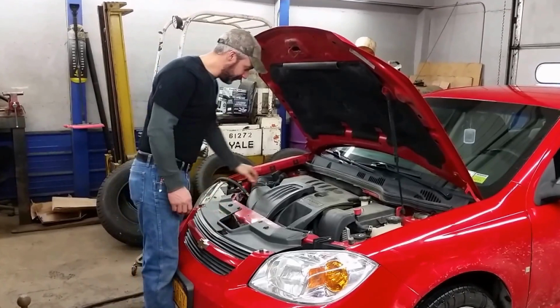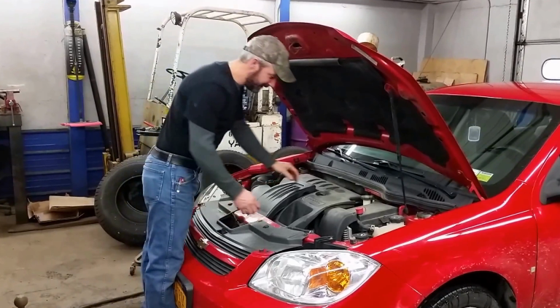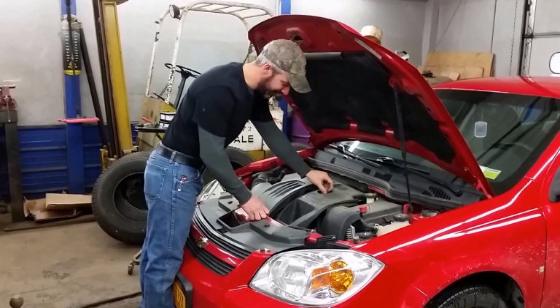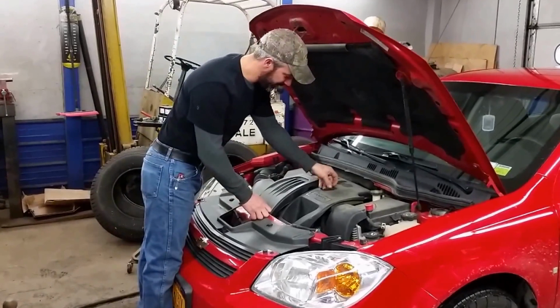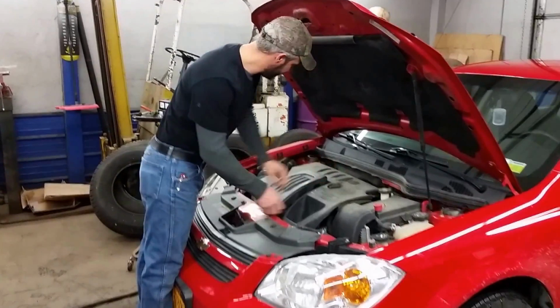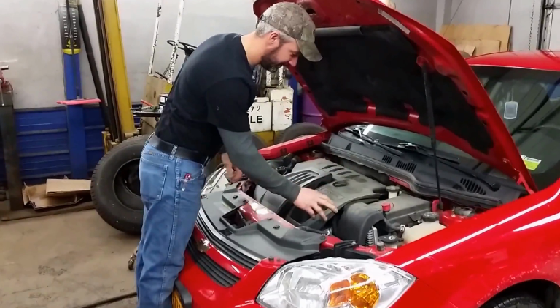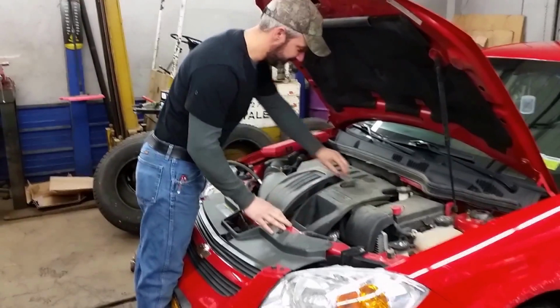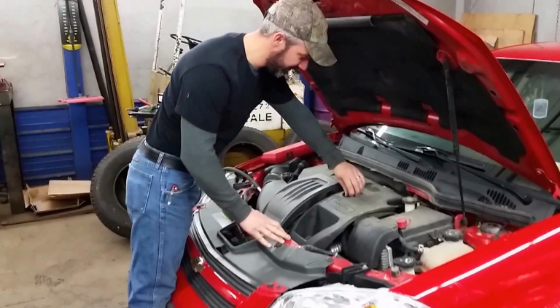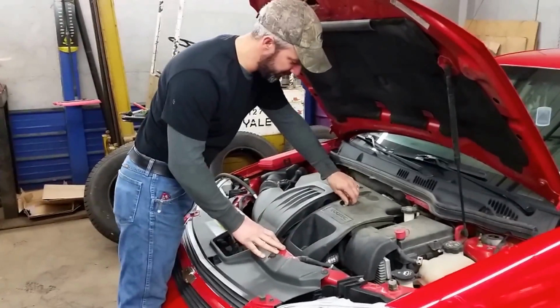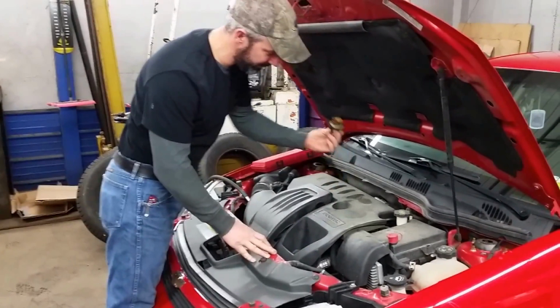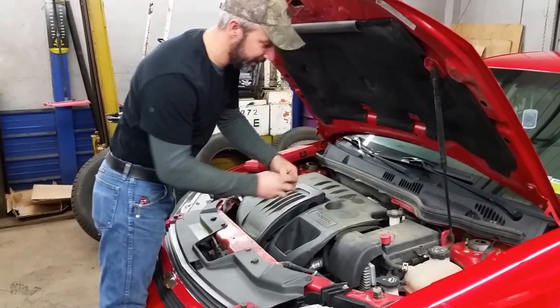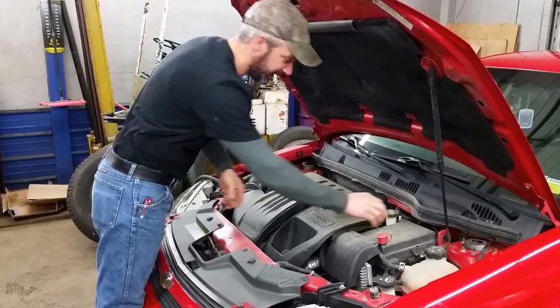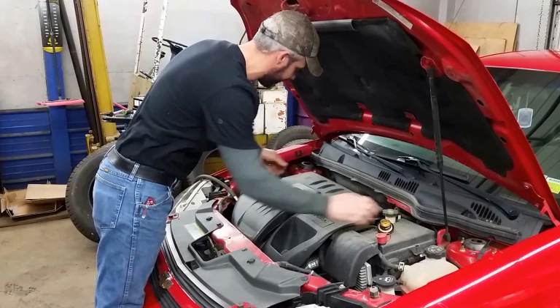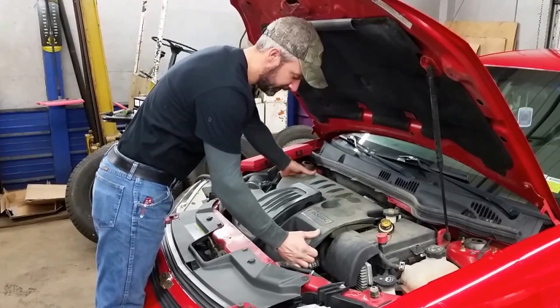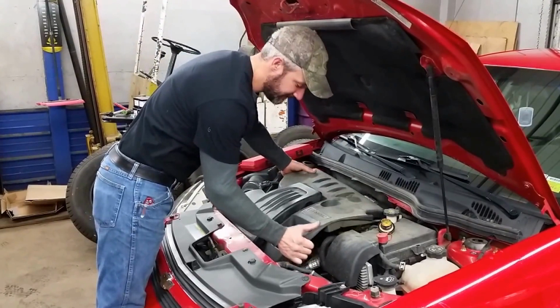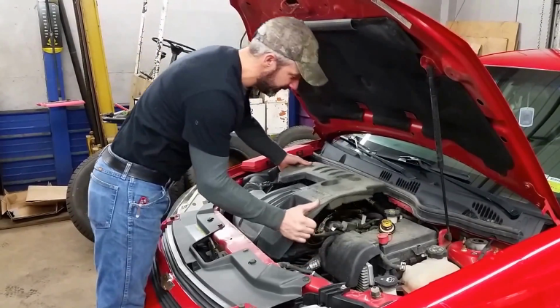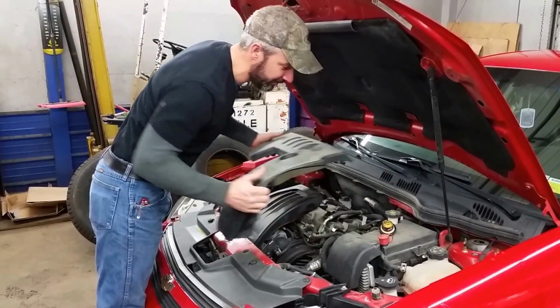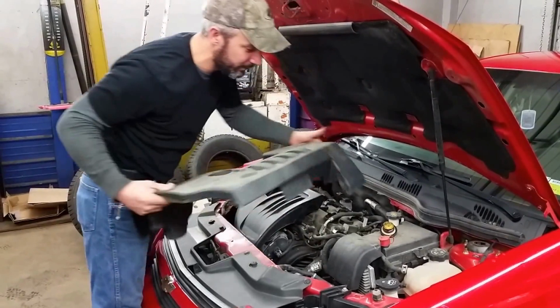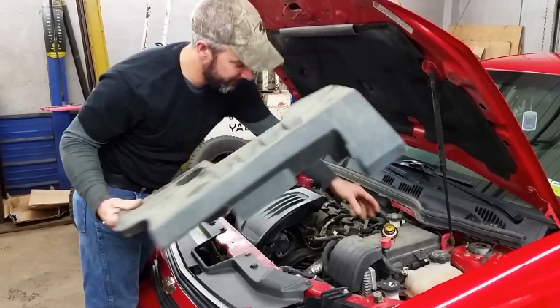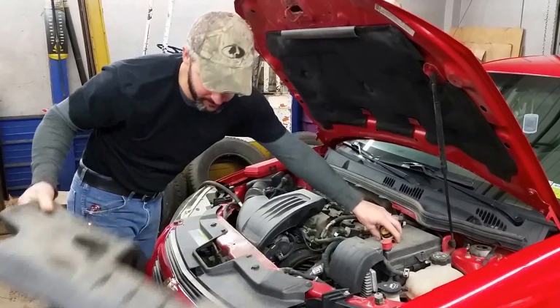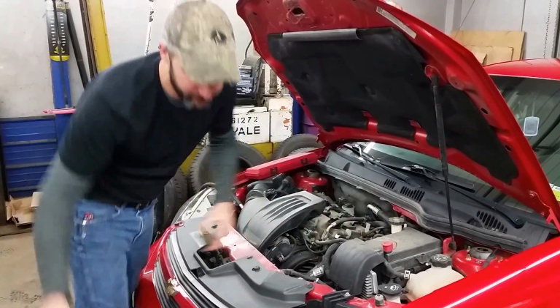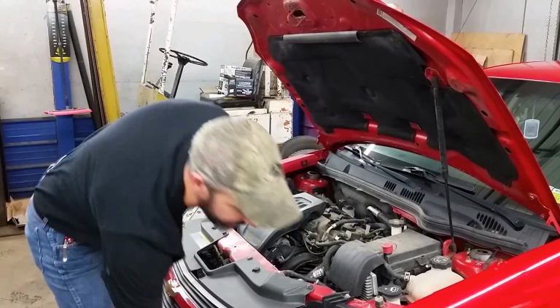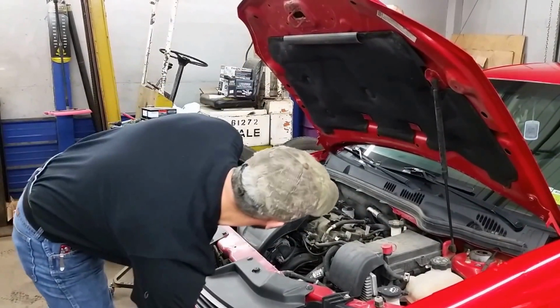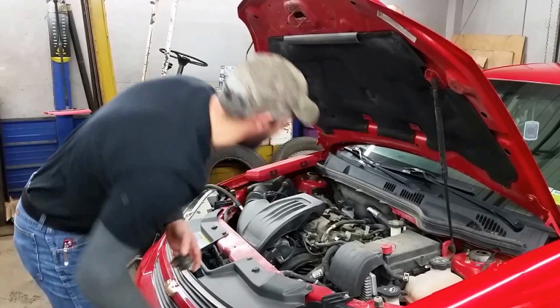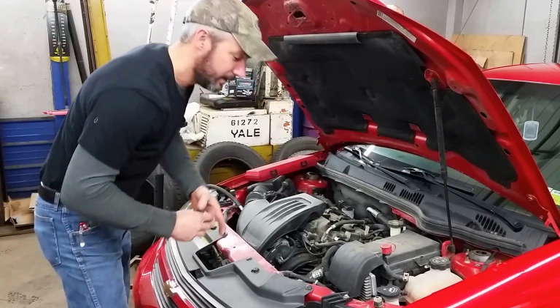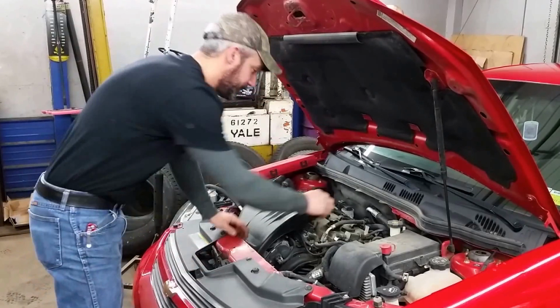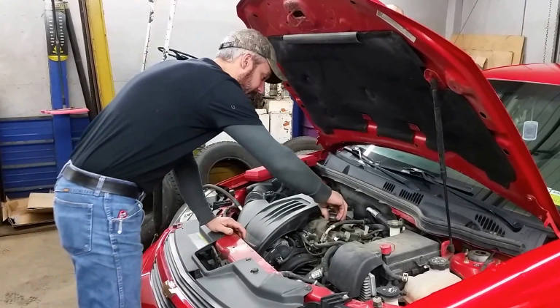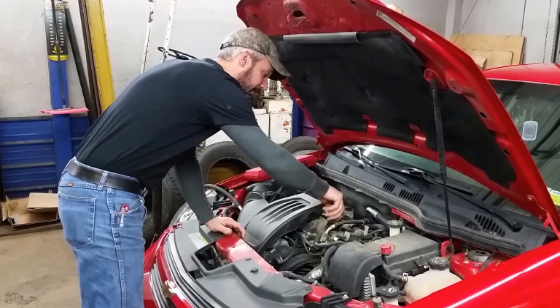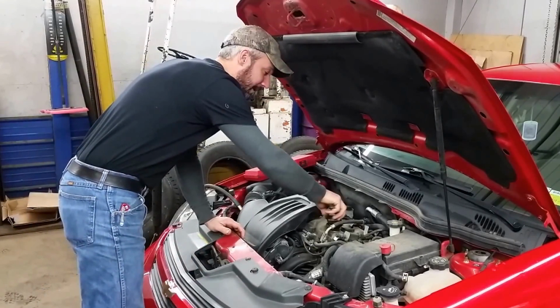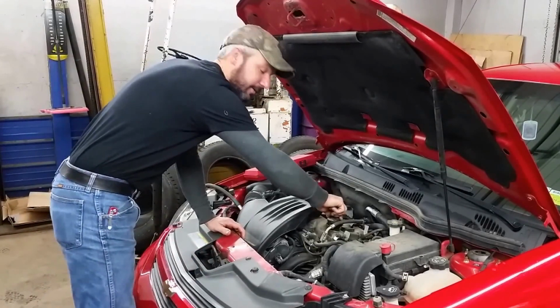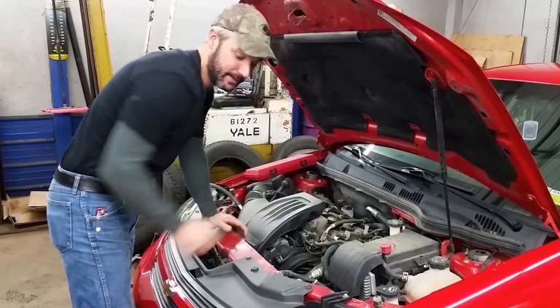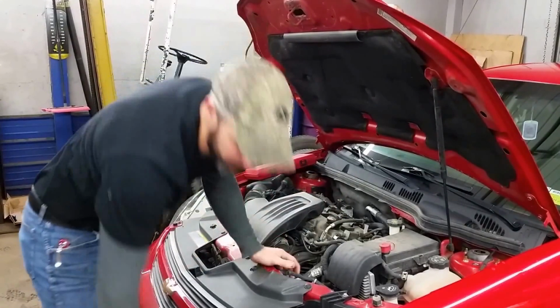First you're going to begin by removing the plastic engine cover. Pretty simple. Take your oil cap off and give it a pull — that comes right off. Set that to the side, then put your oil cap back on so you don't get anything down the hole.